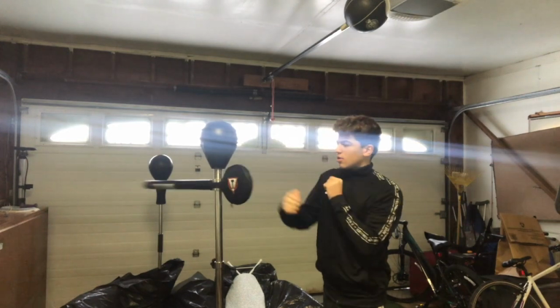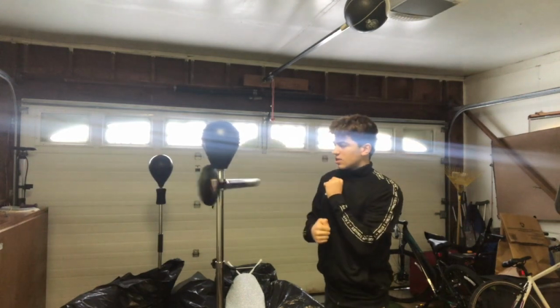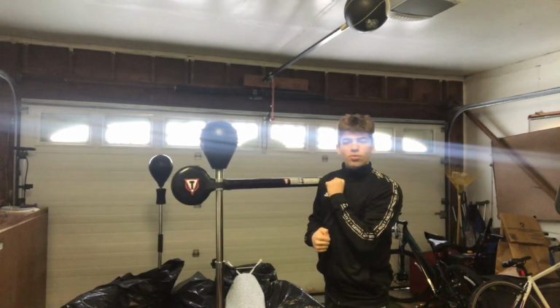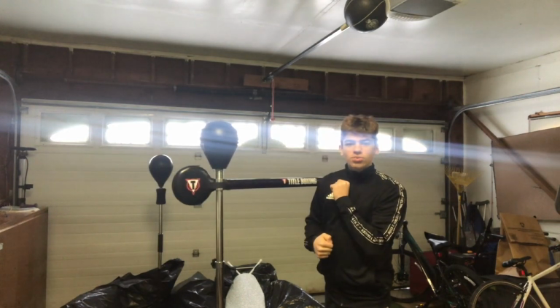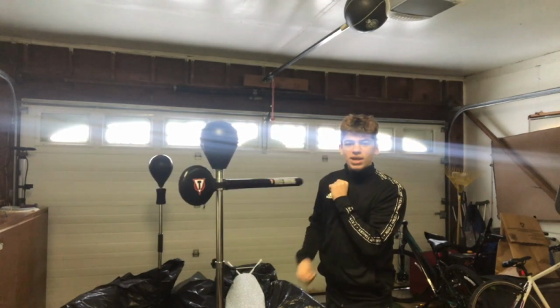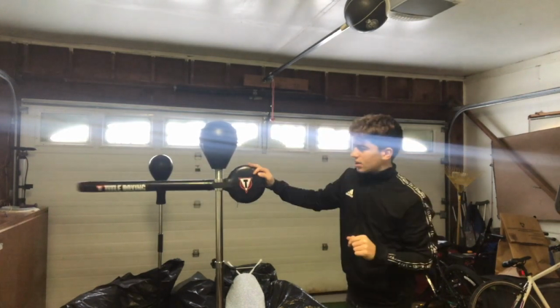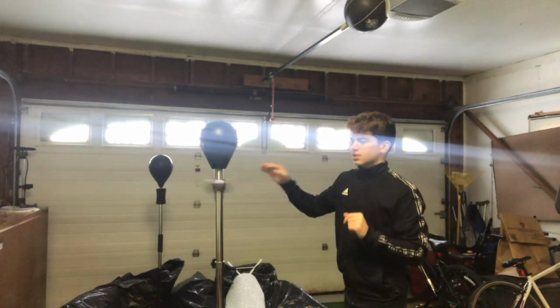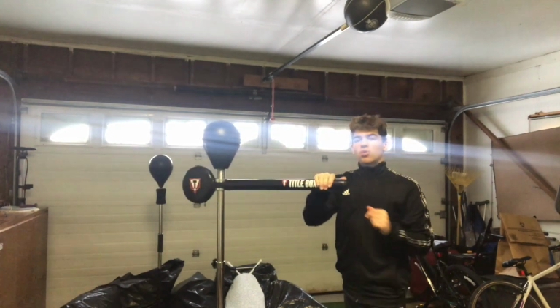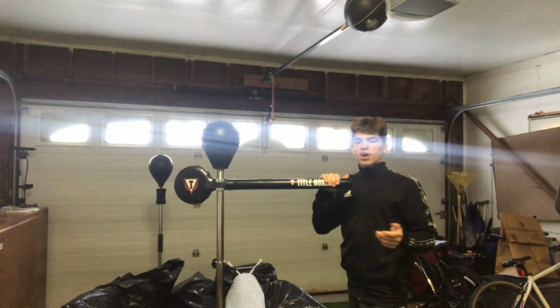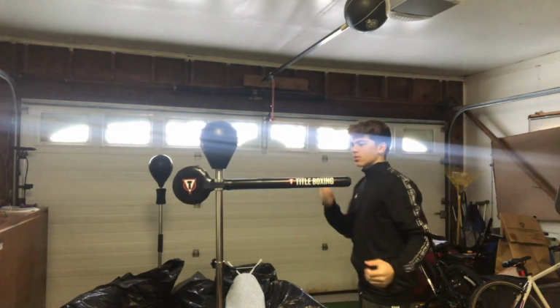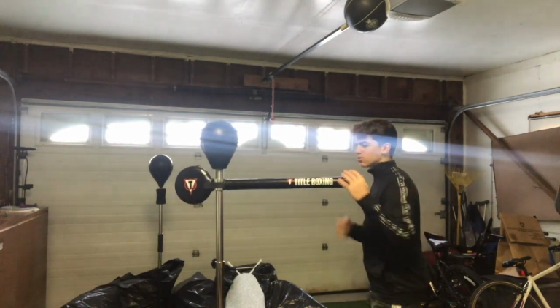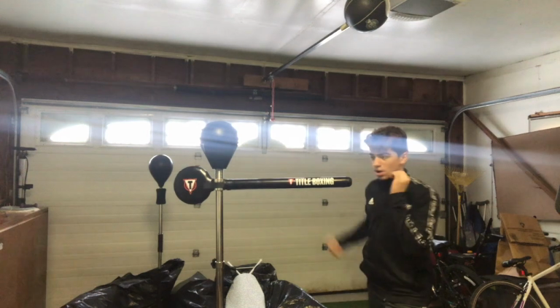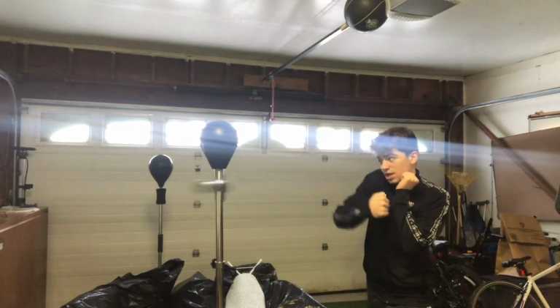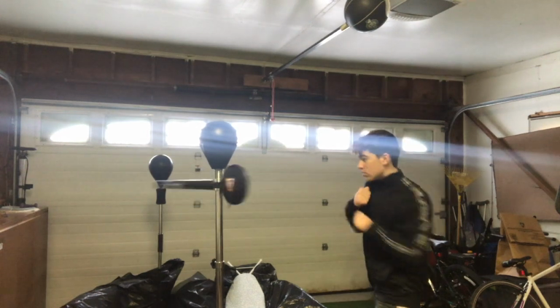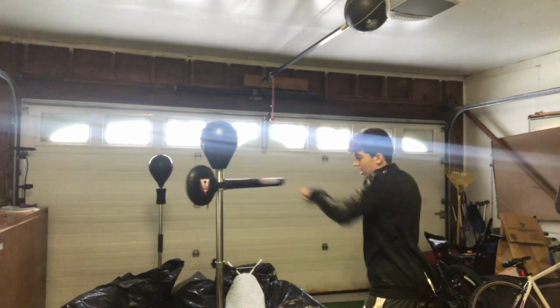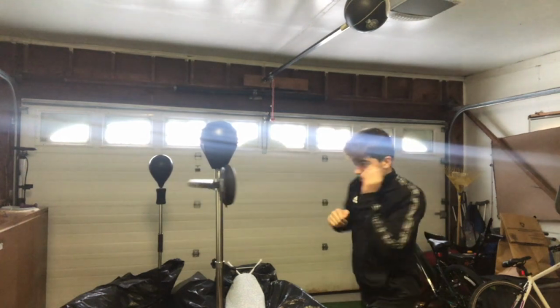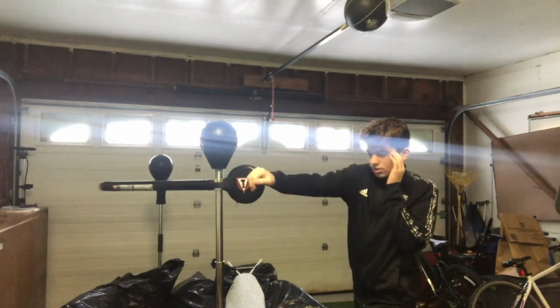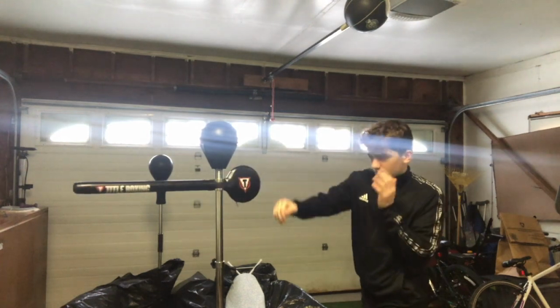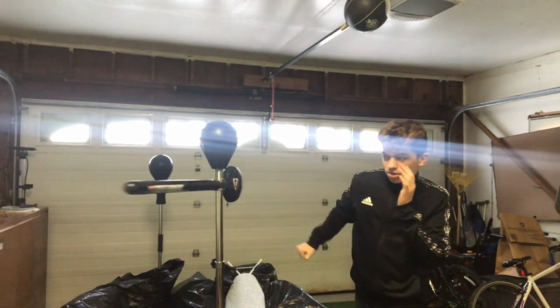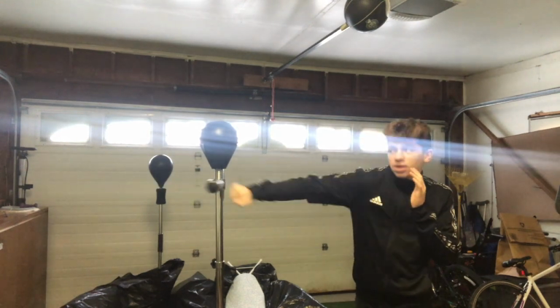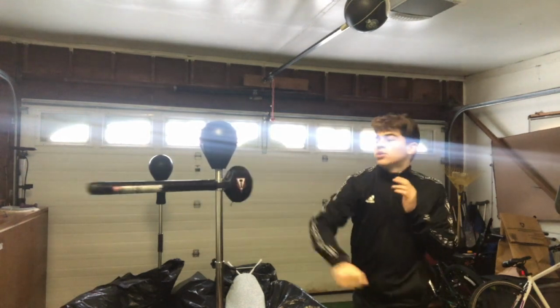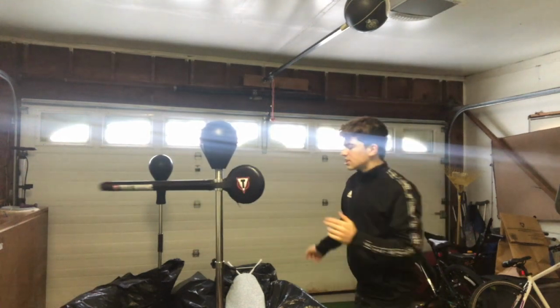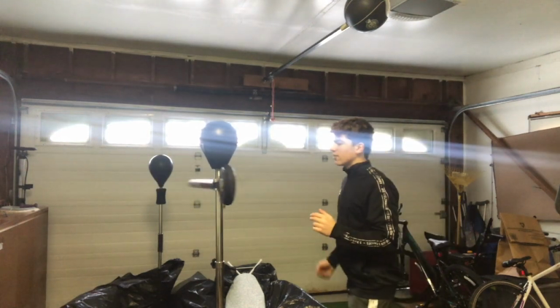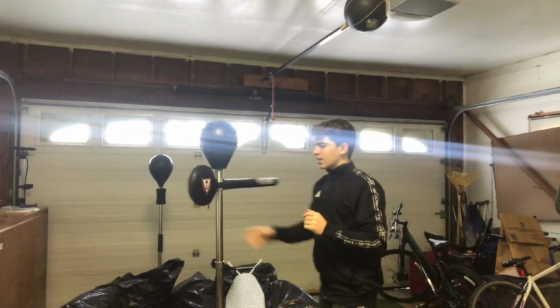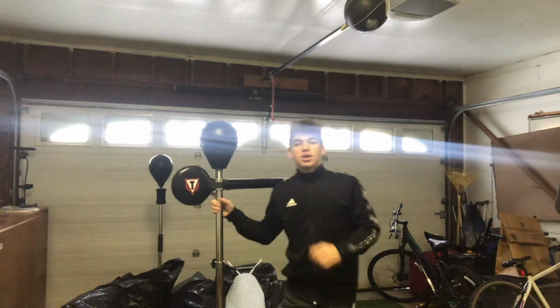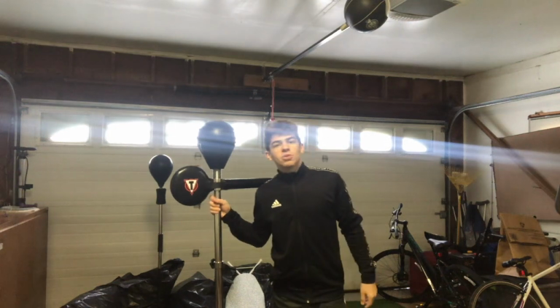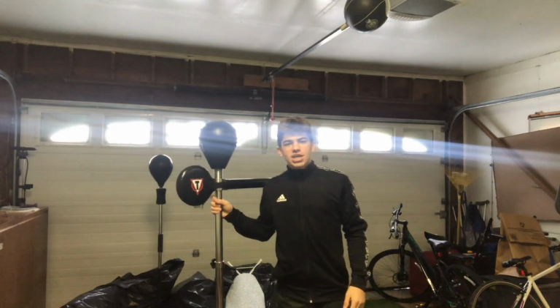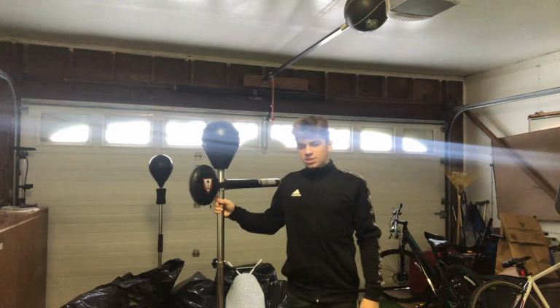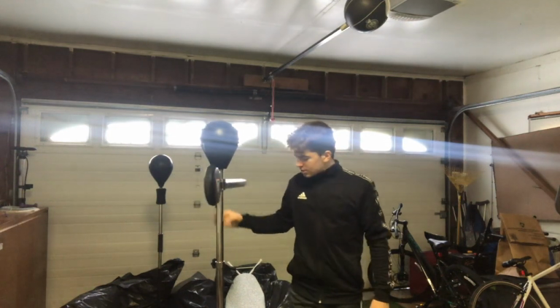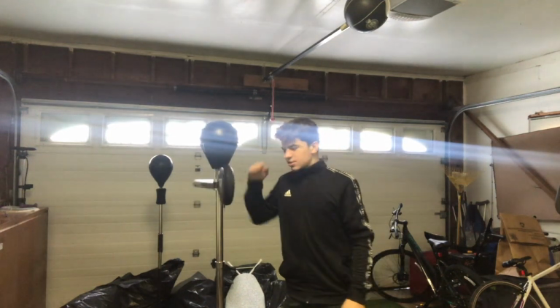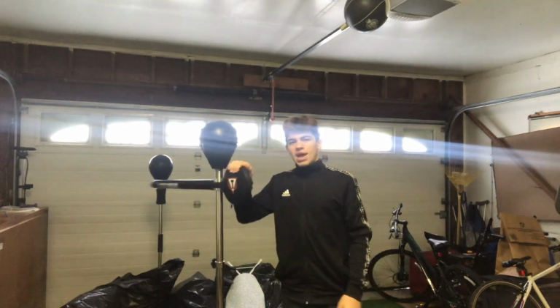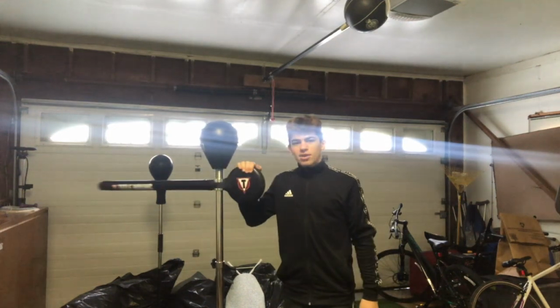It doesn't really work great when you hit it, but that's basically how this thing works. You can cross on it, you can jab, you can hook — you can do basically everything. A couple of downsides: this is the max height it will go.